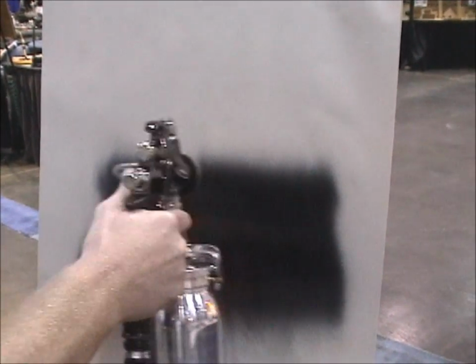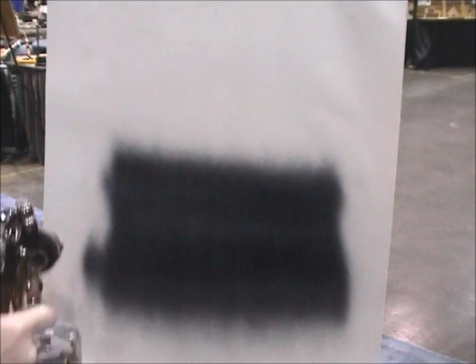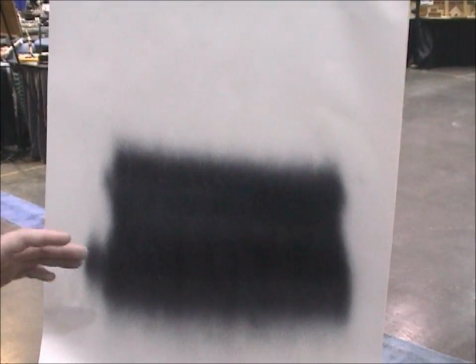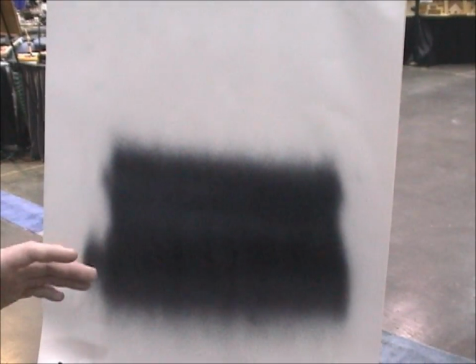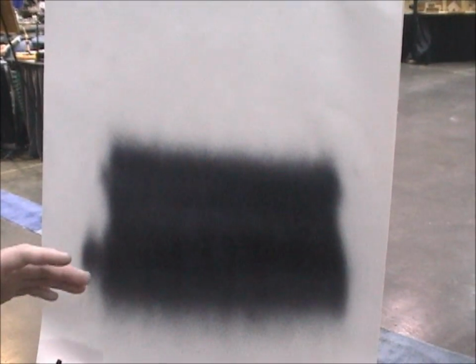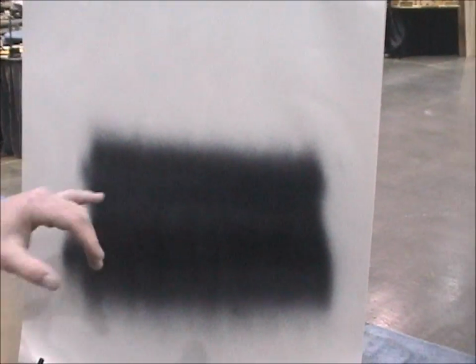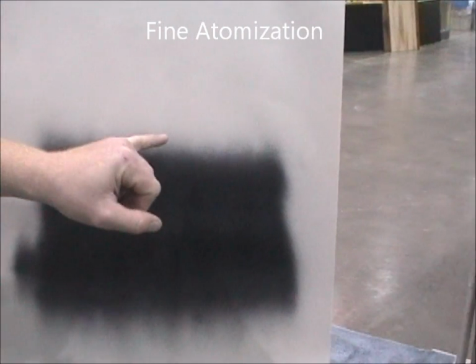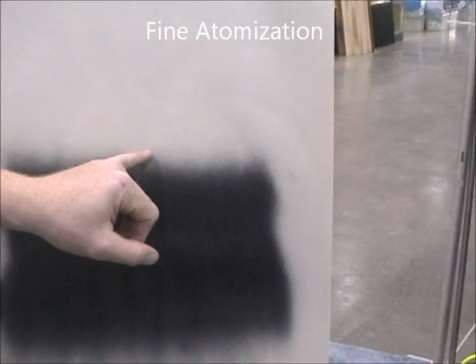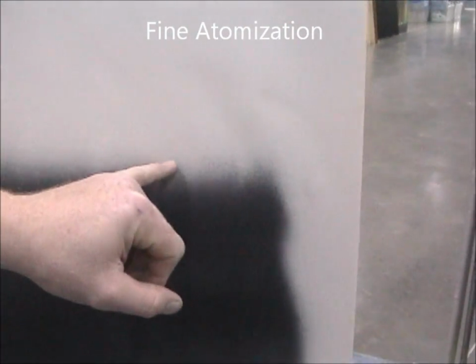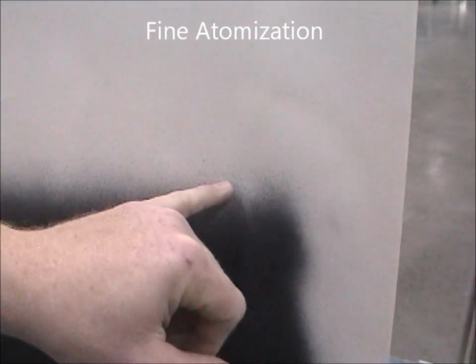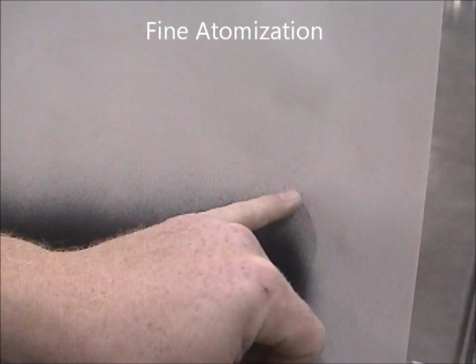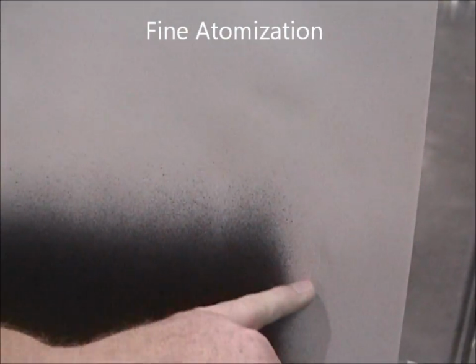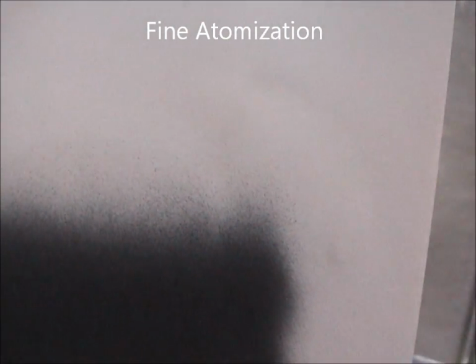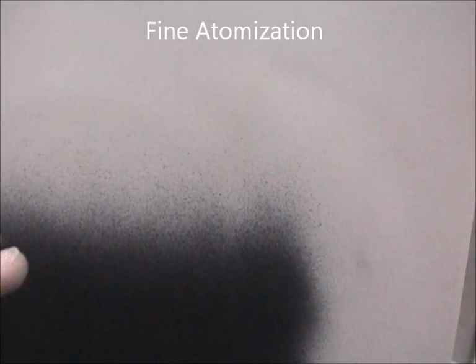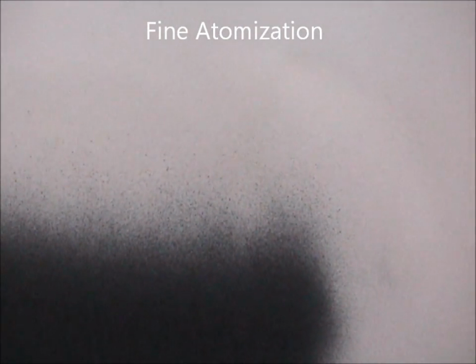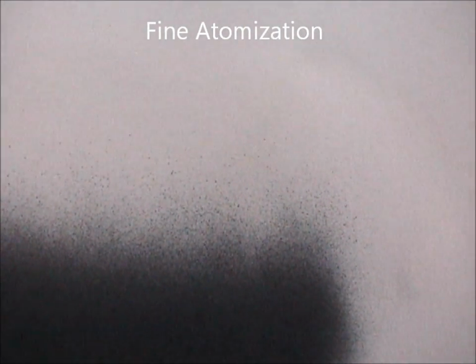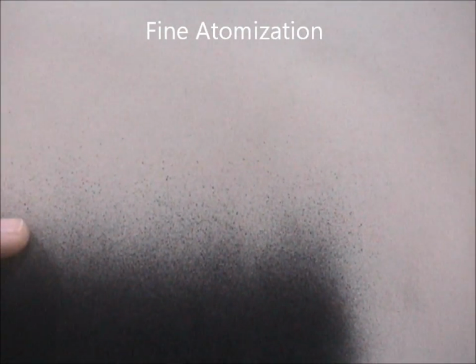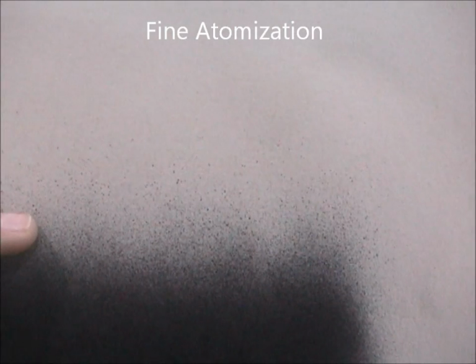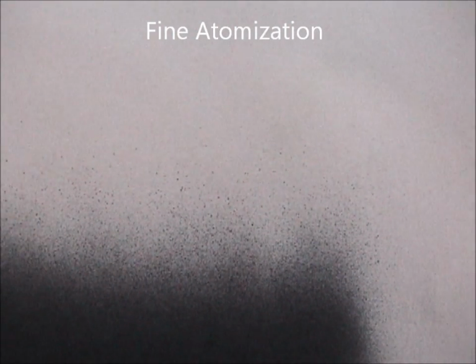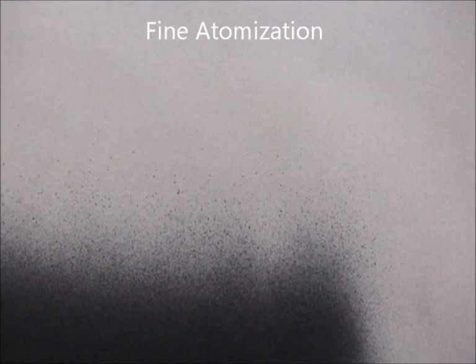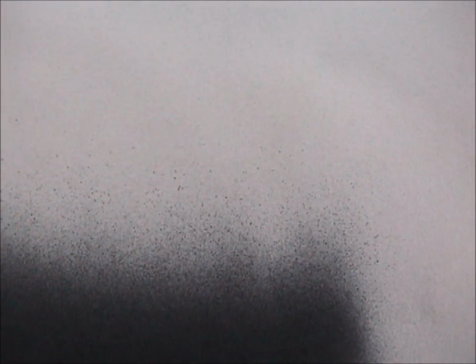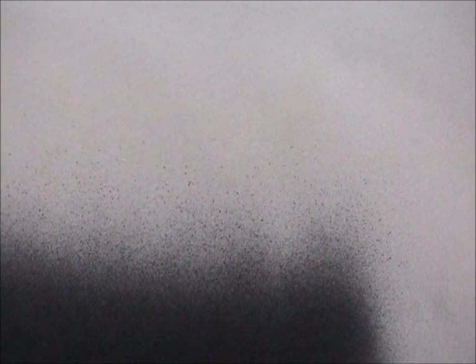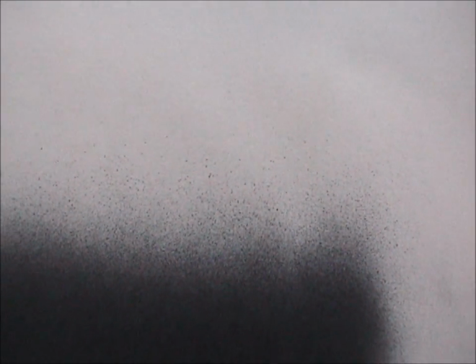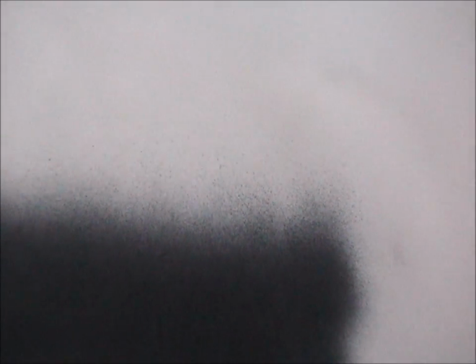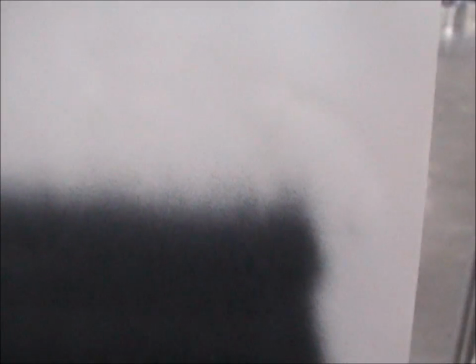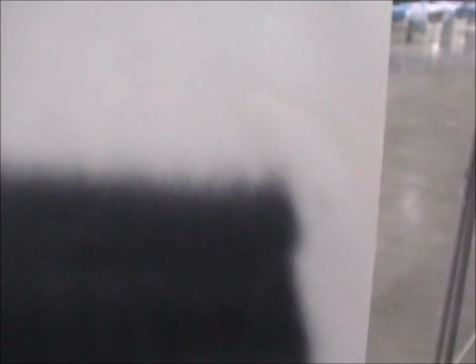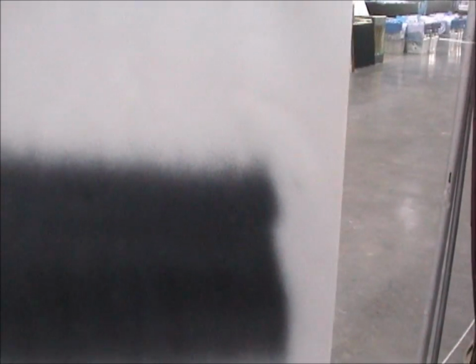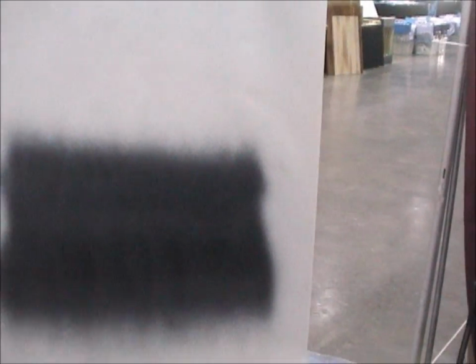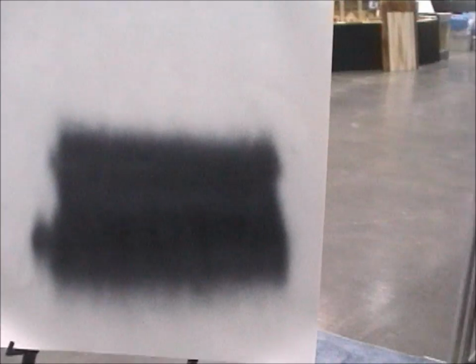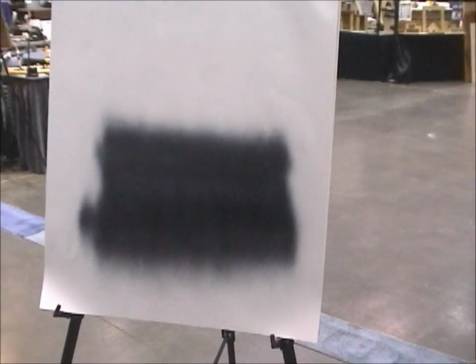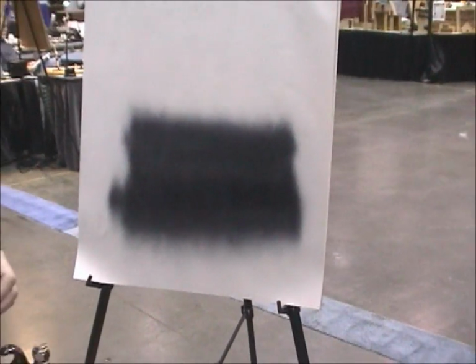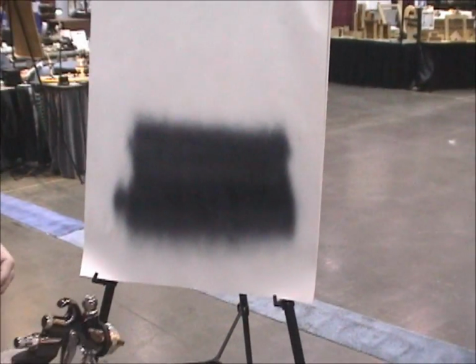One thing you really want to look for in a good quality spray system is how well the material has been atomized. Just by looking, you can see all the droplets of the material are the exact same size. That's what gives you such a nice flat even coat, which is really going to minimize the amount of sanding you'll have to do between coats.